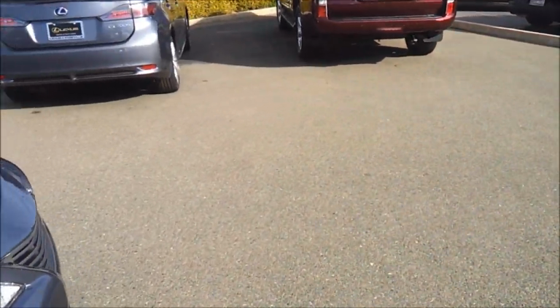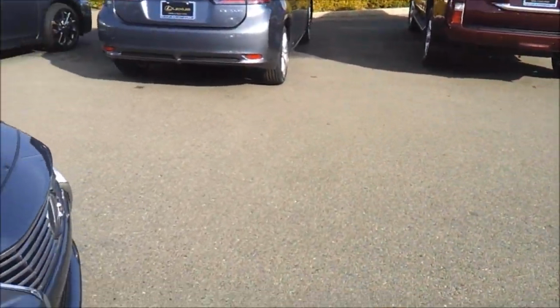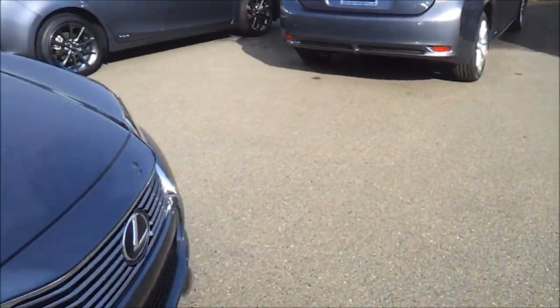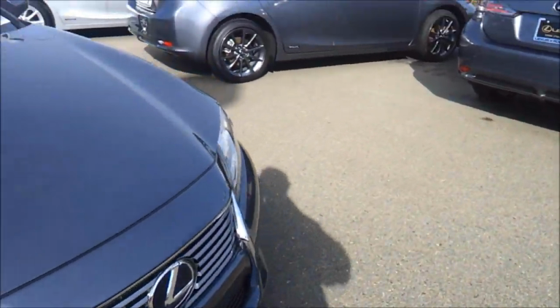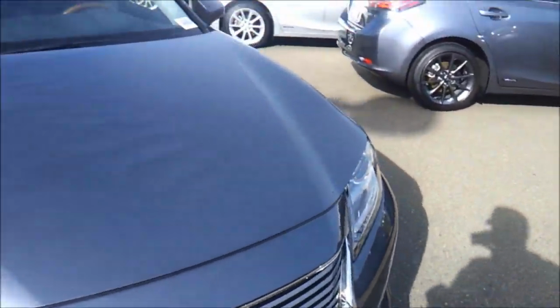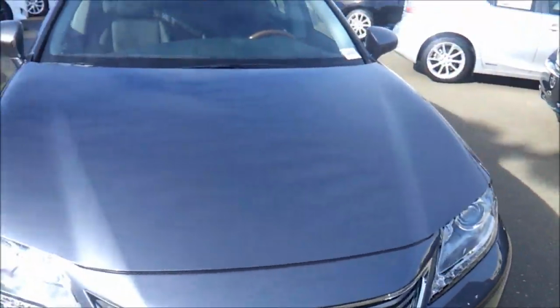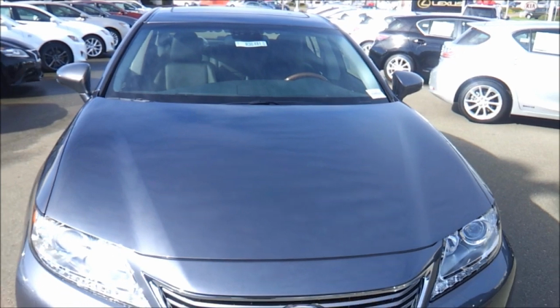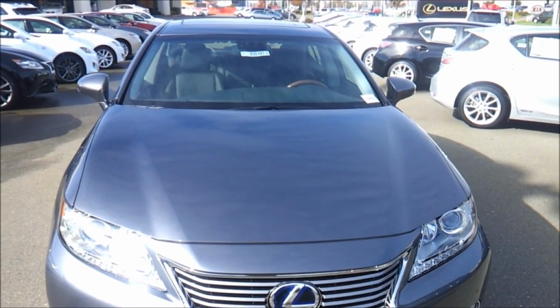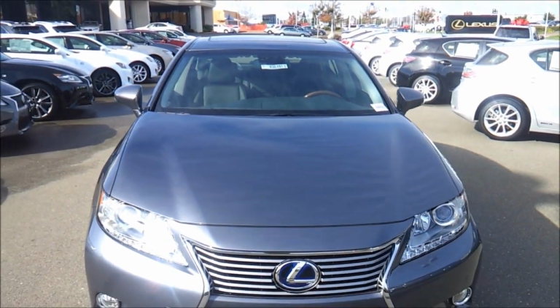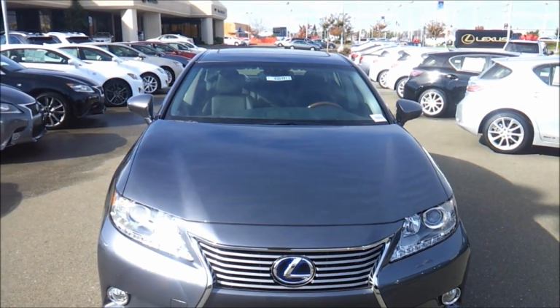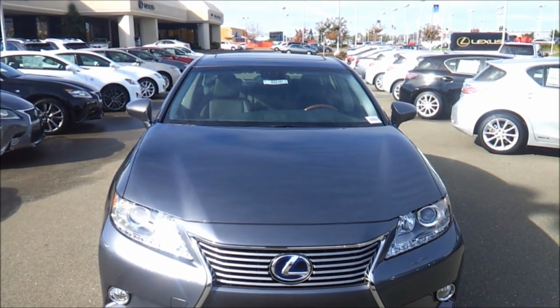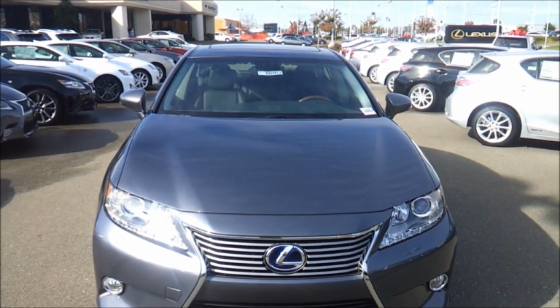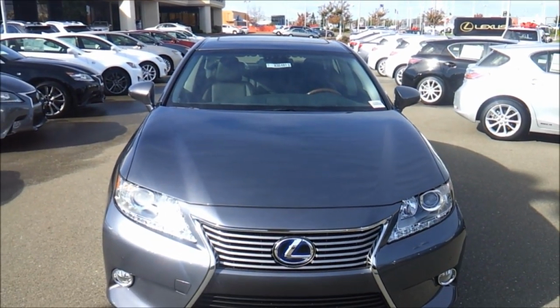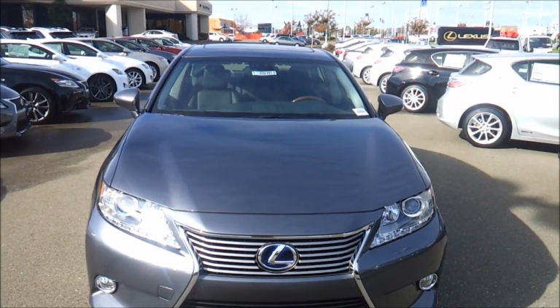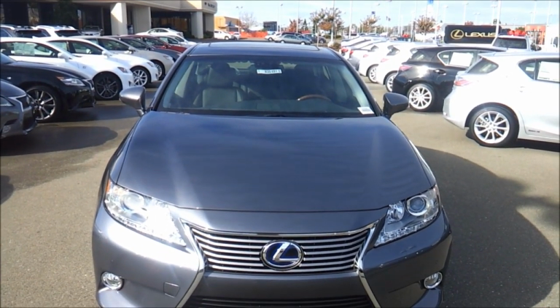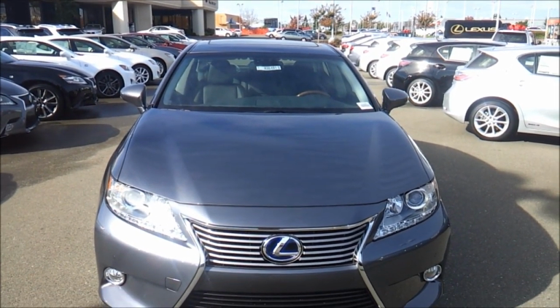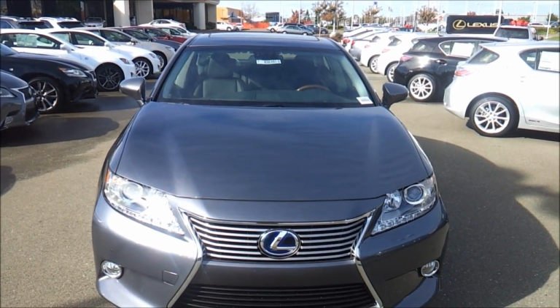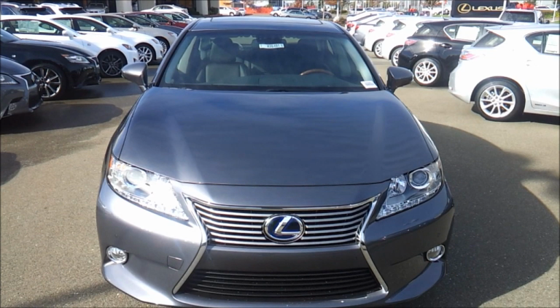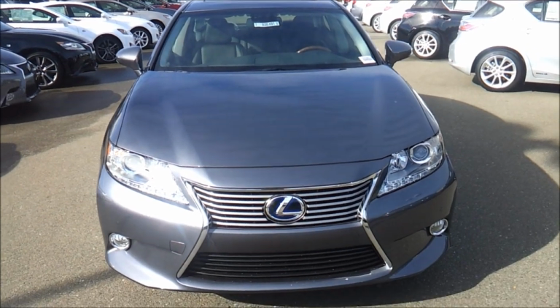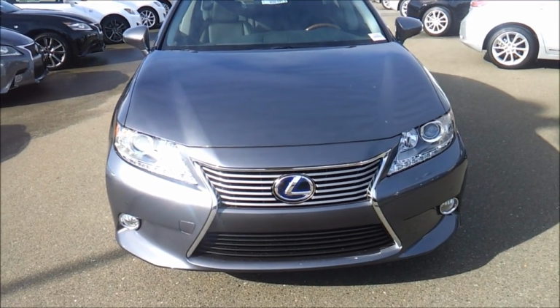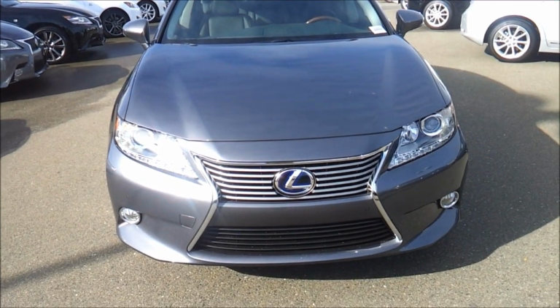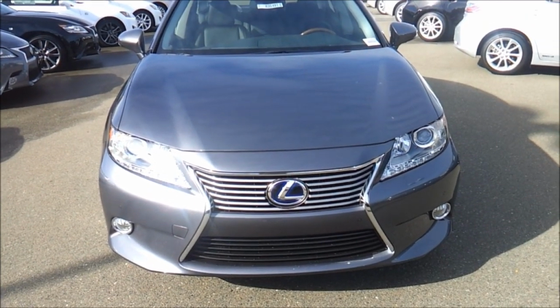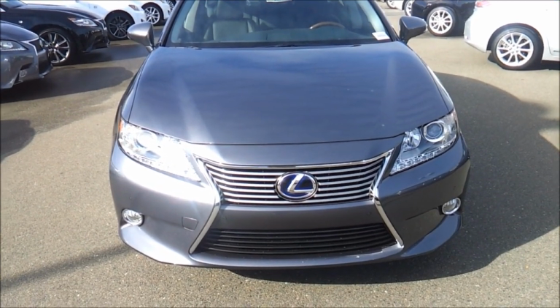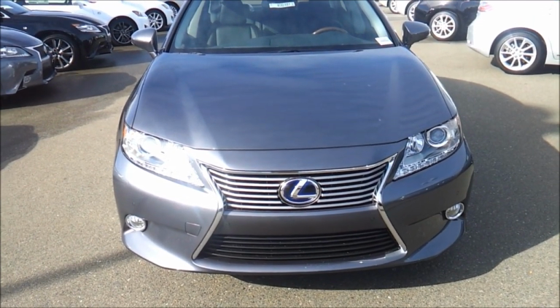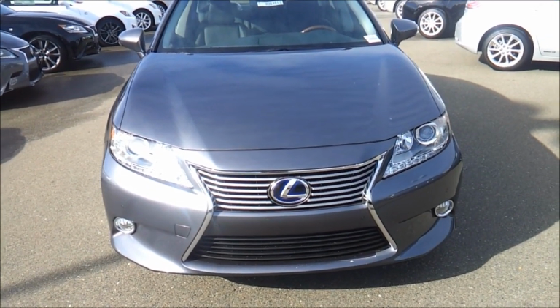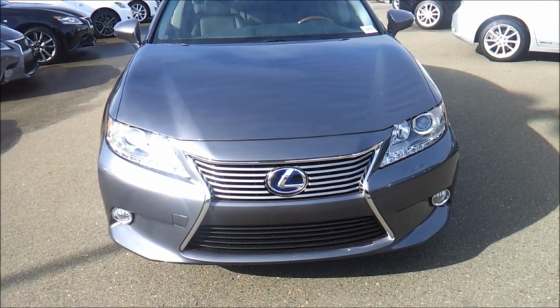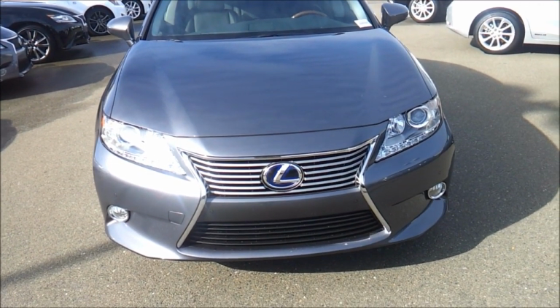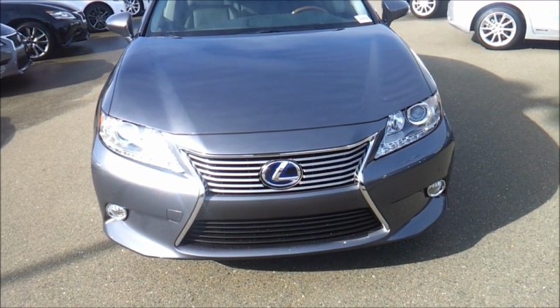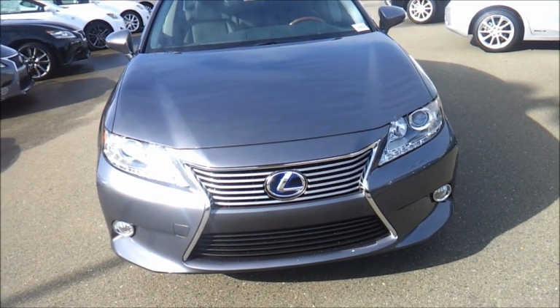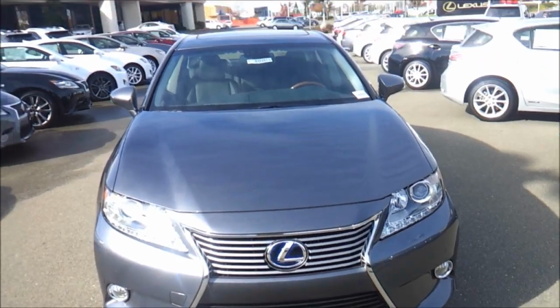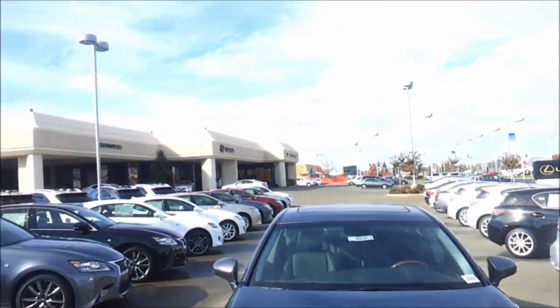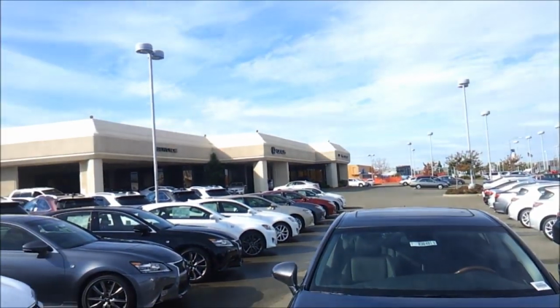Thank you for checking out this review of the 2013 Lexus ES300H. If you have any questions on this 2013 Lexus ES, please let me know. This is Cameron's Car Reviews and today I'm at Lexus of Roseville.